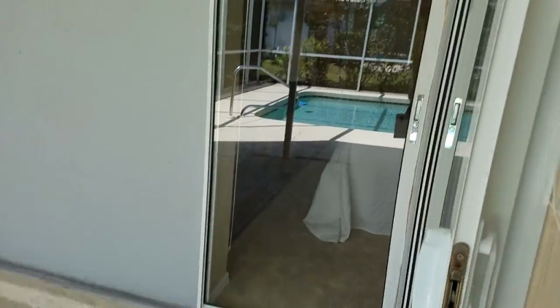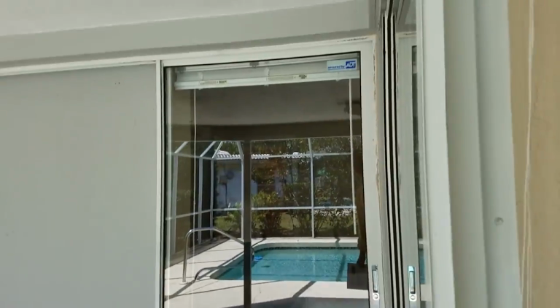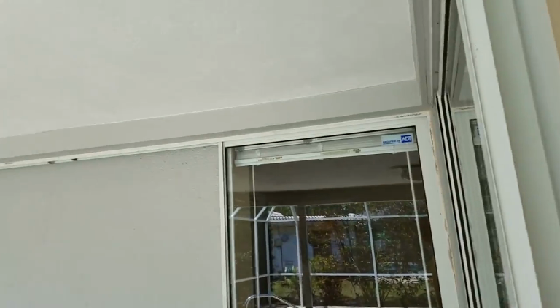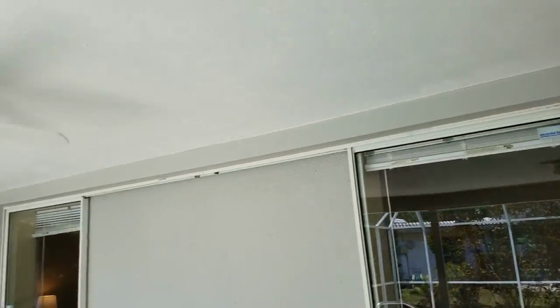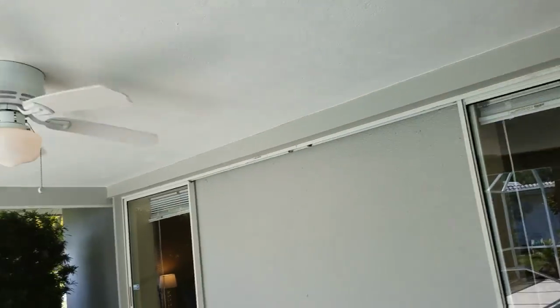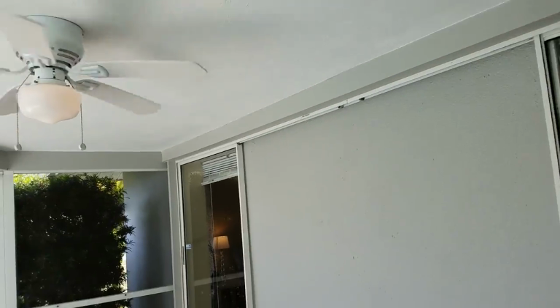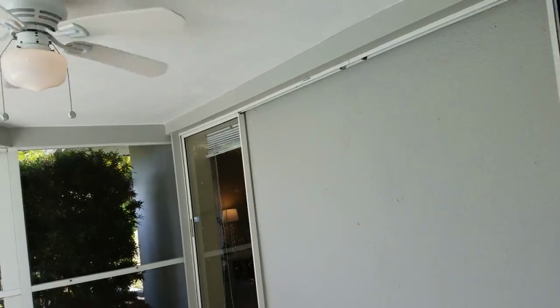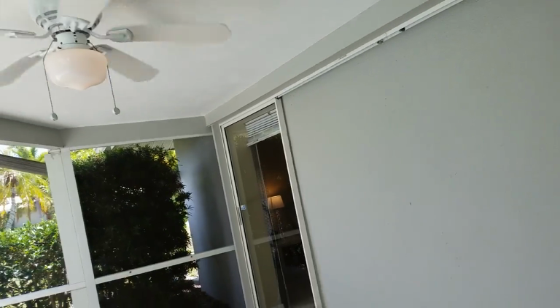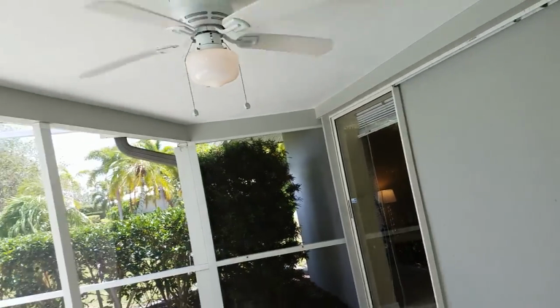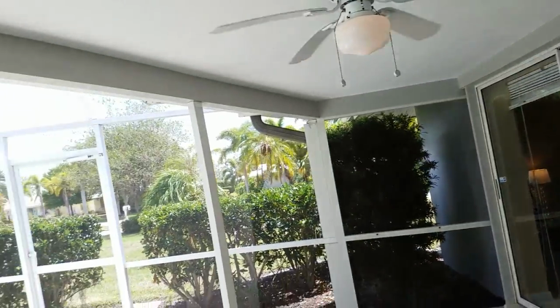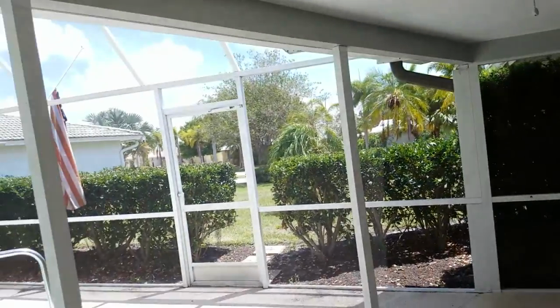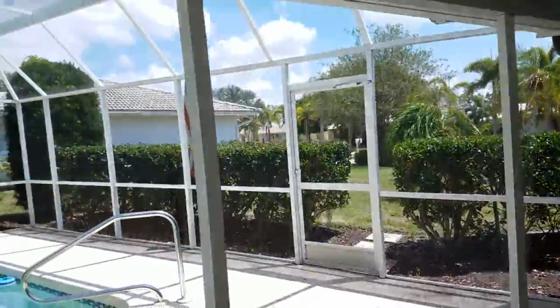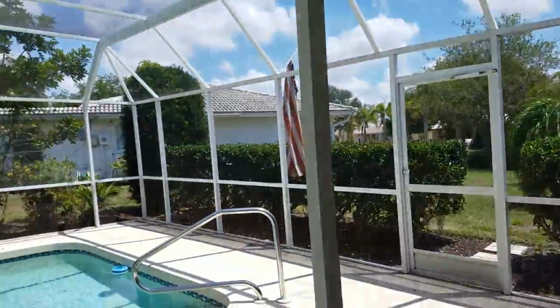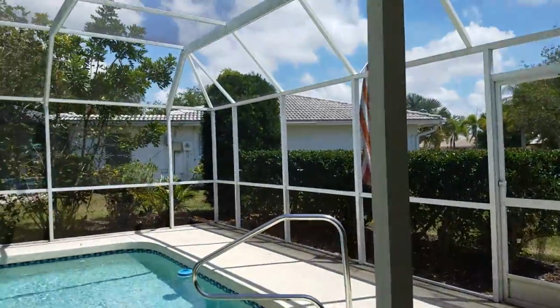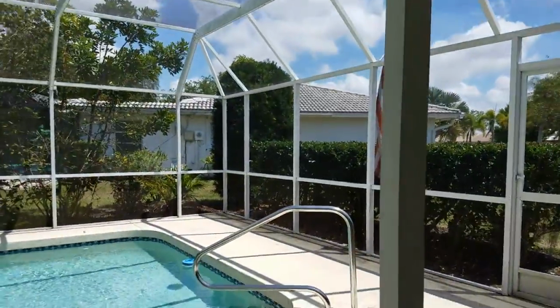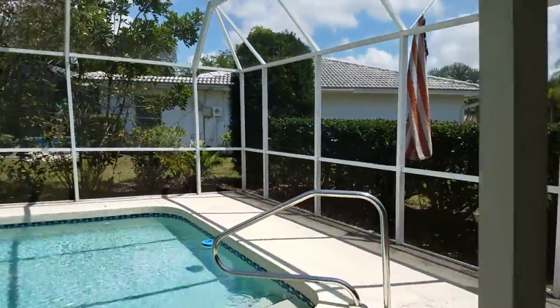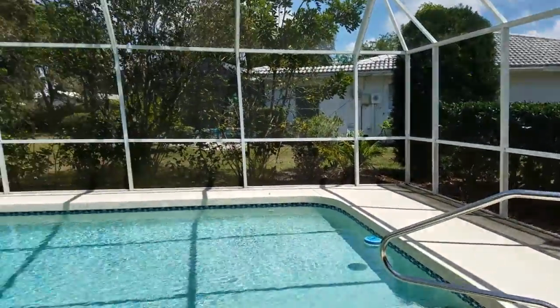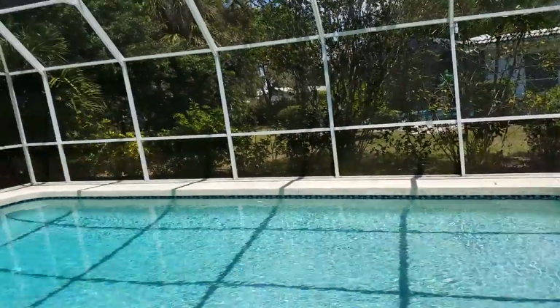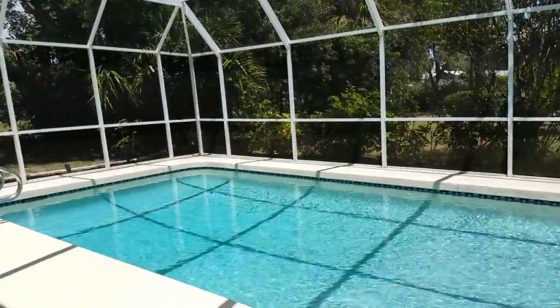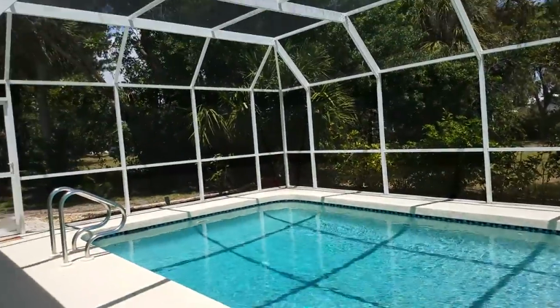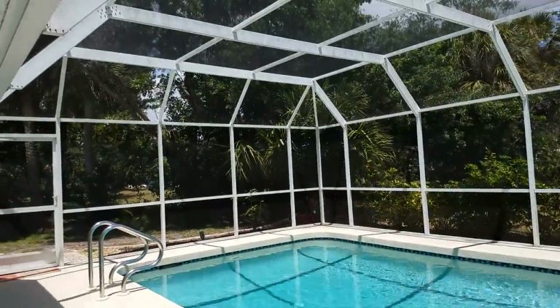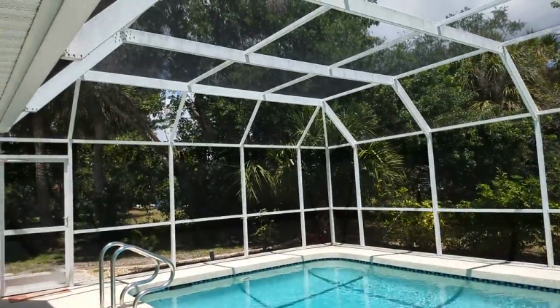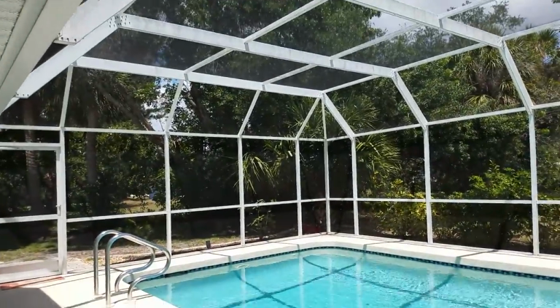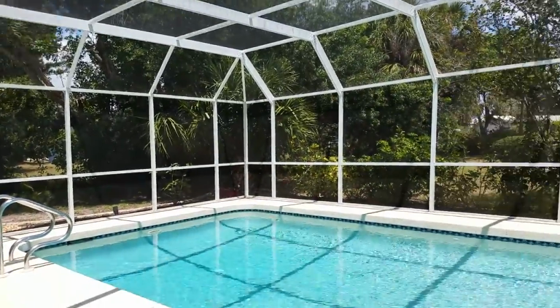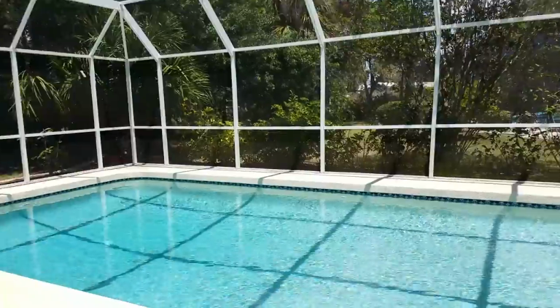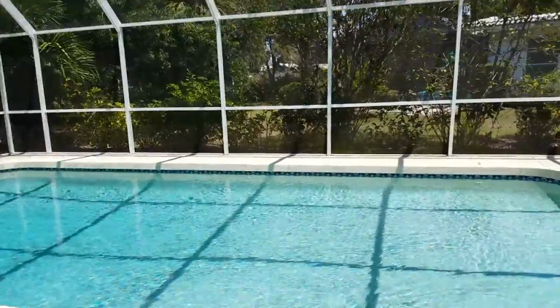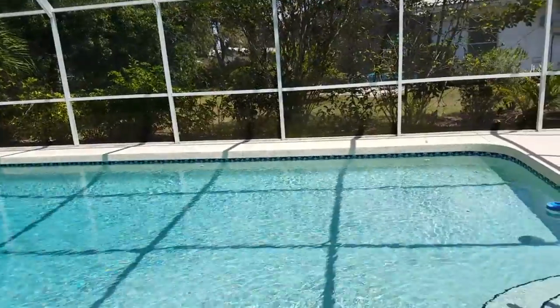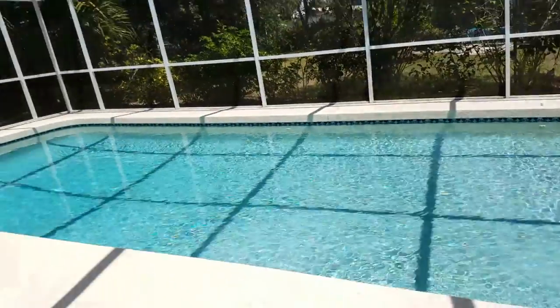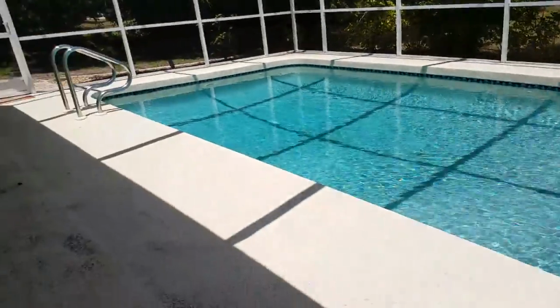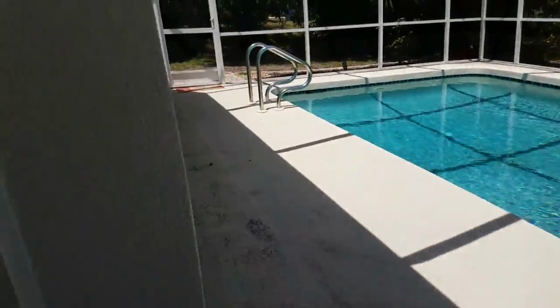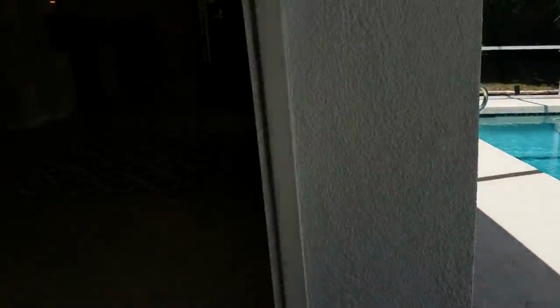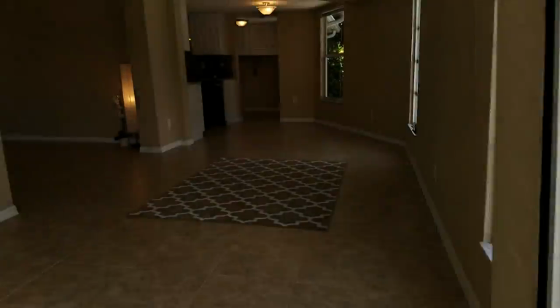I like the big pocket door sliders that open all the way — I always like that — and that's true of both bedrooms that open onto the lanai area. It is a little tight in here, not much of a backyard, but it has a nice rectangular pool and the pool deck looks to be in good condition.